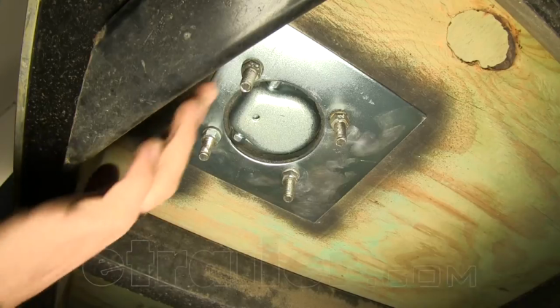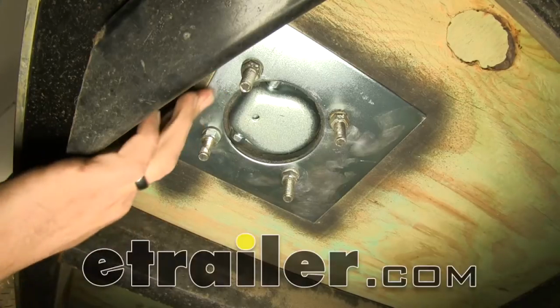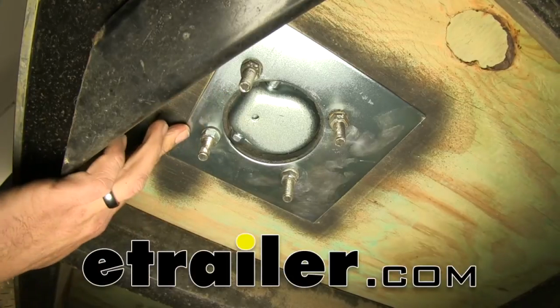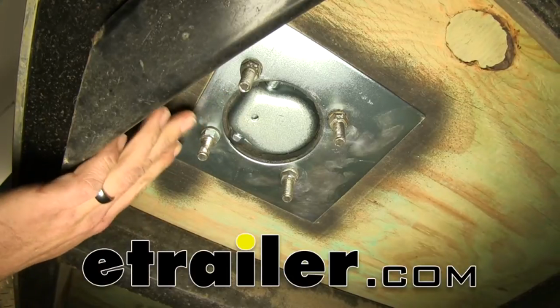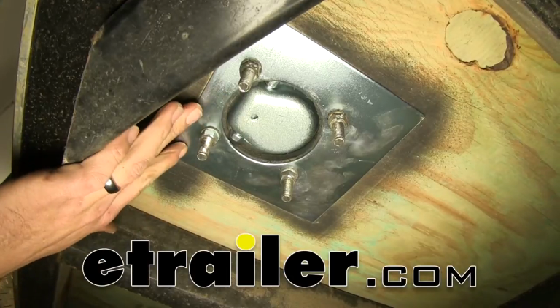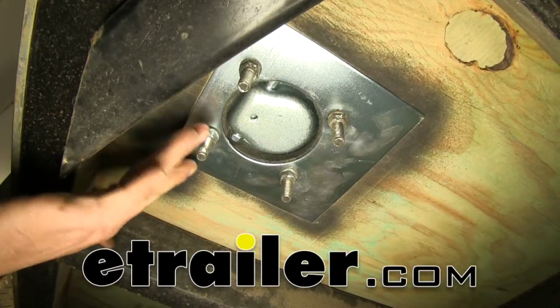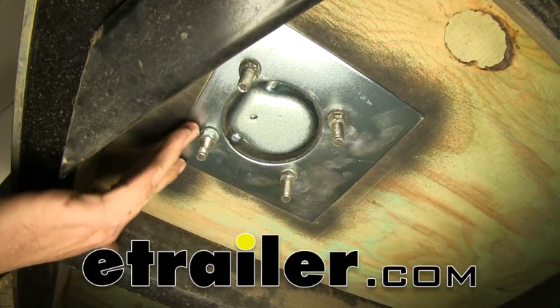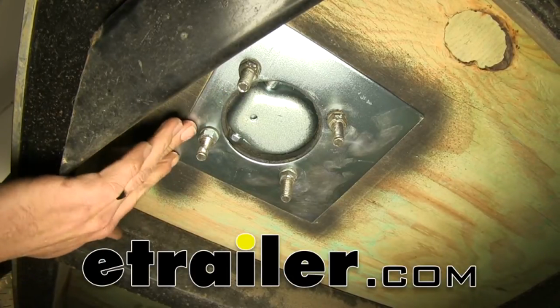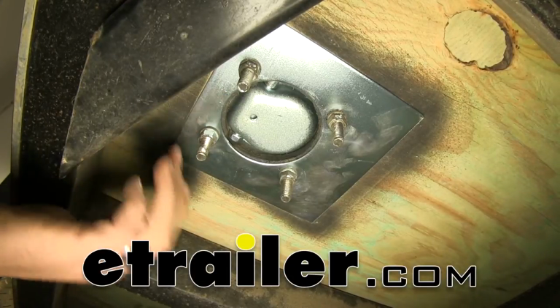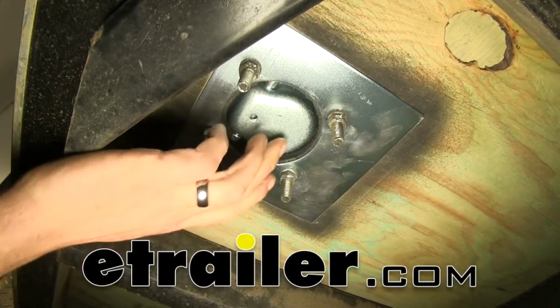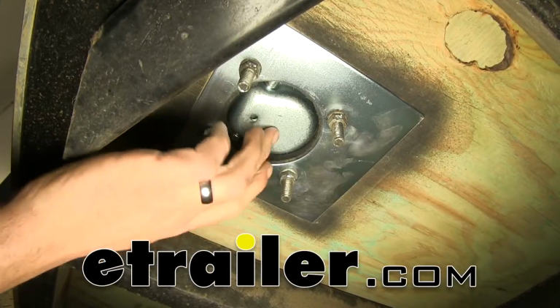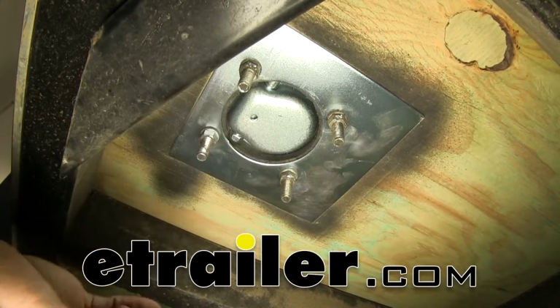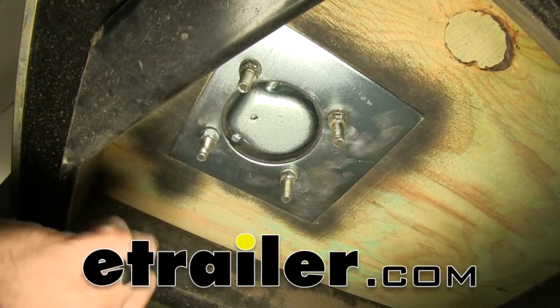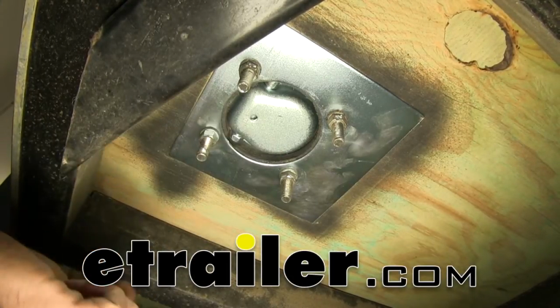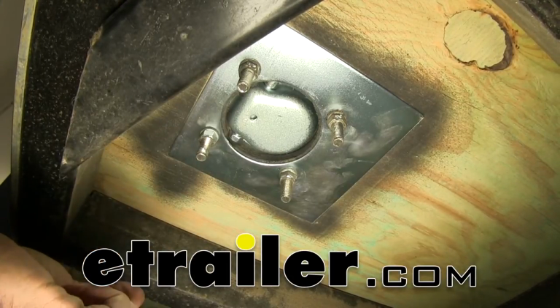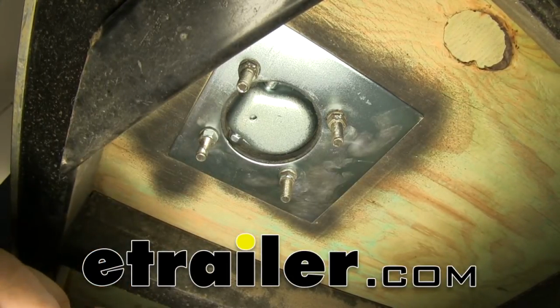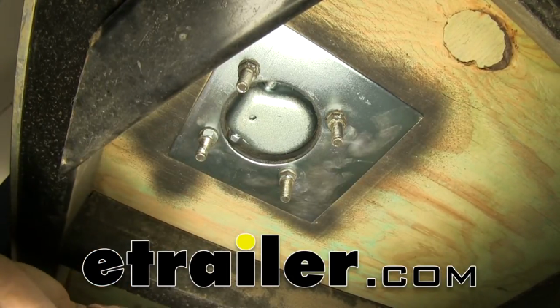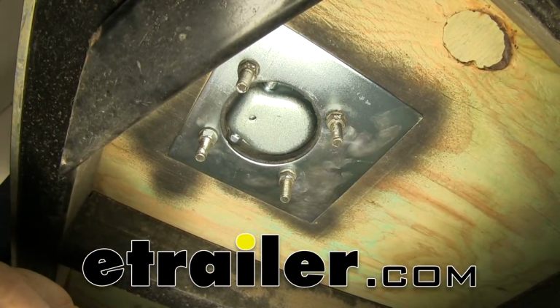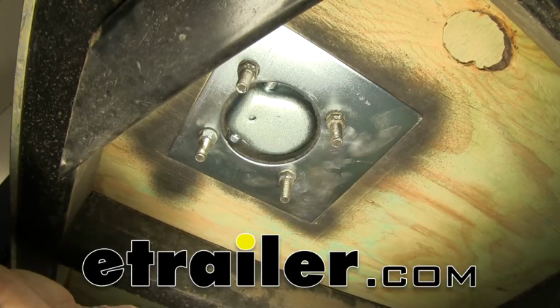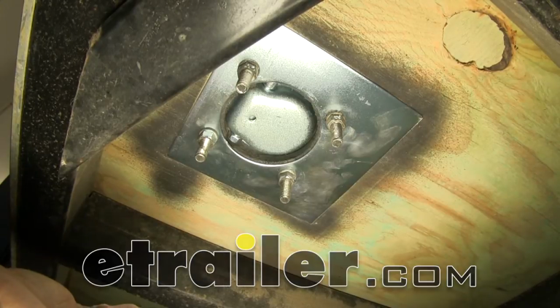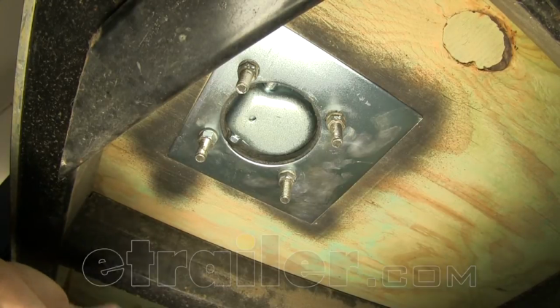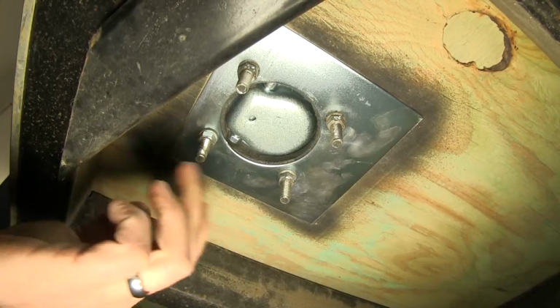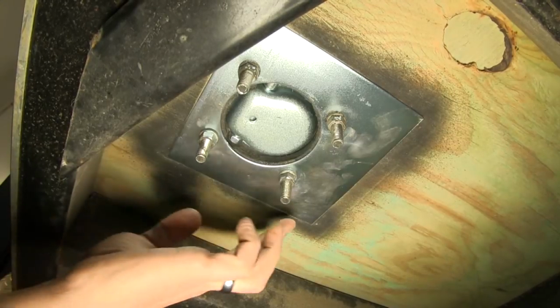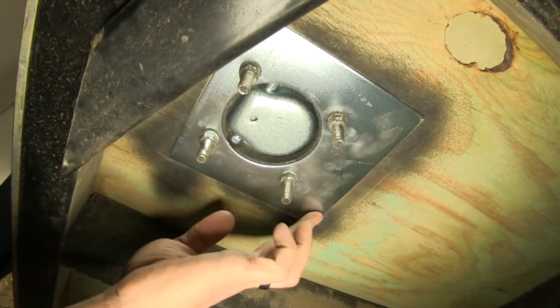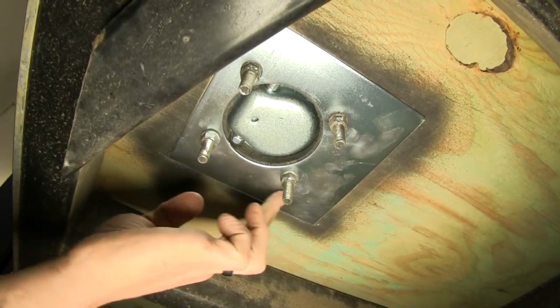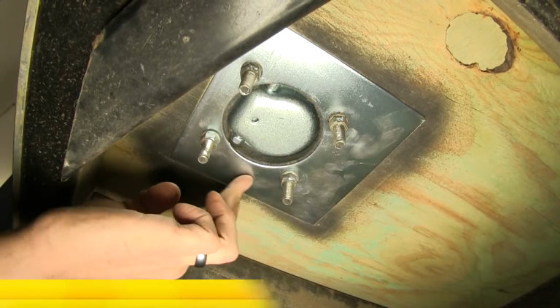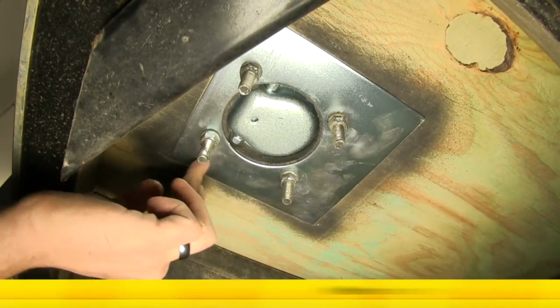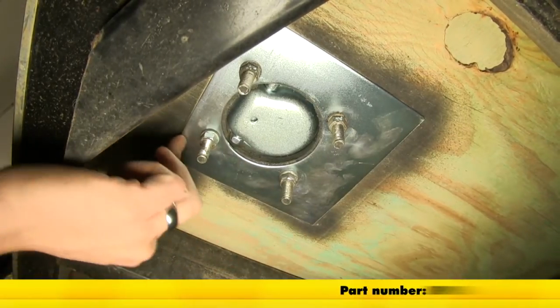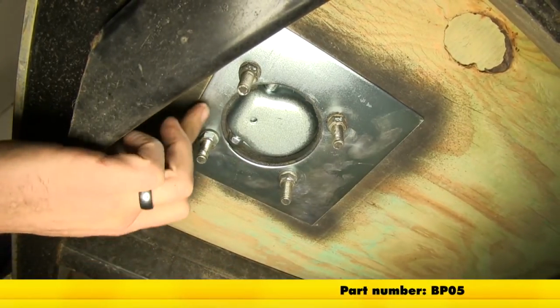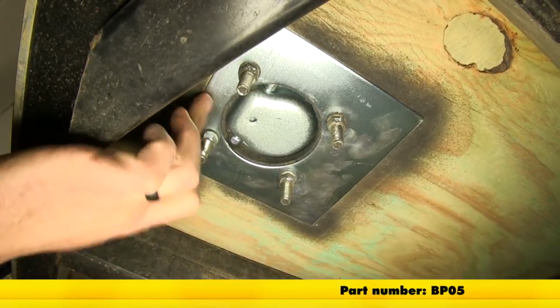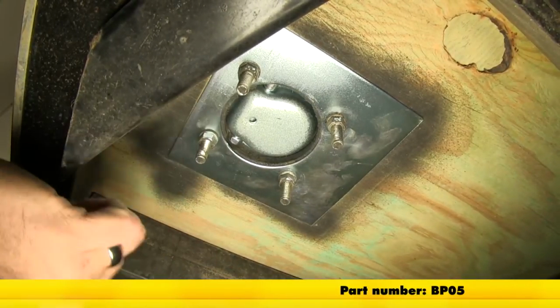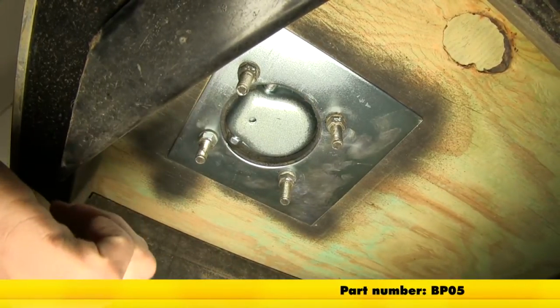Today we're going to be taking a look at the Brophy backing plate designed for use with the recessed 5,000 pound d-ring tie downs. This part number is BP05.